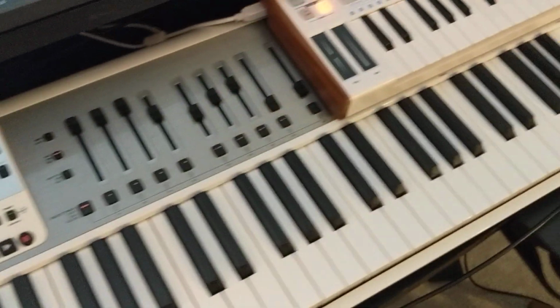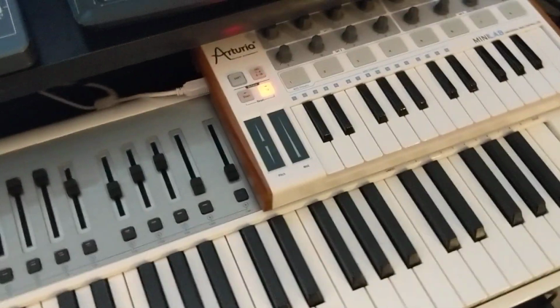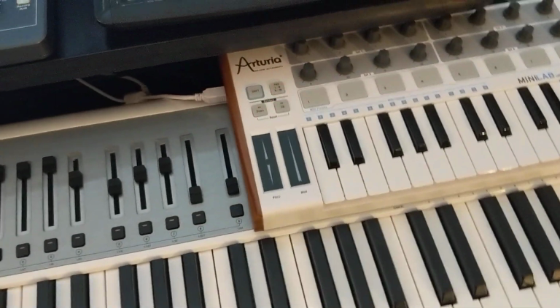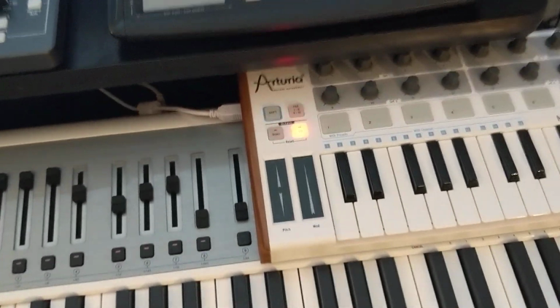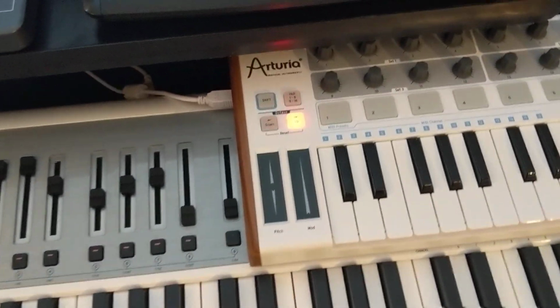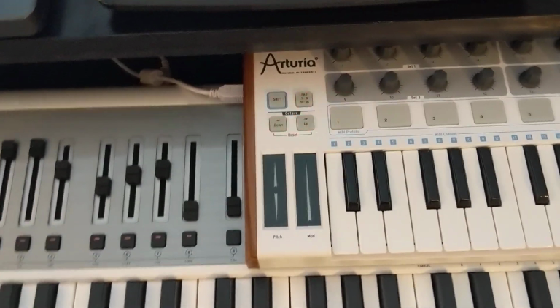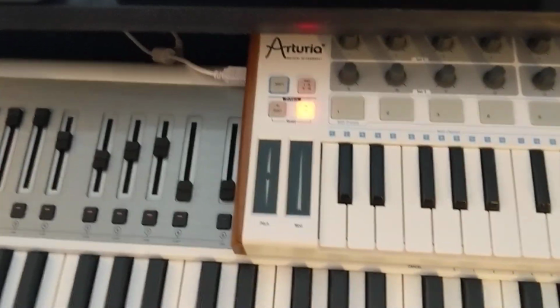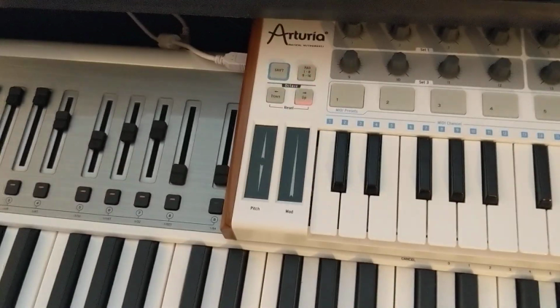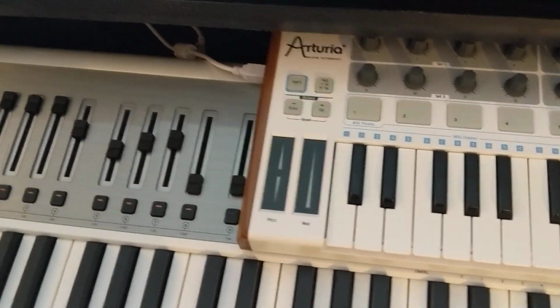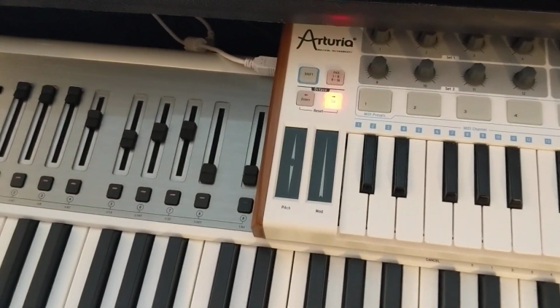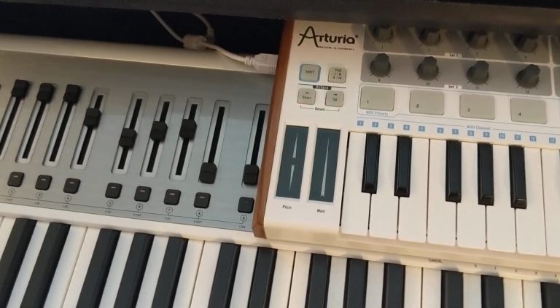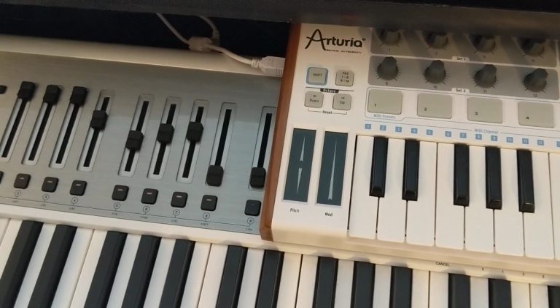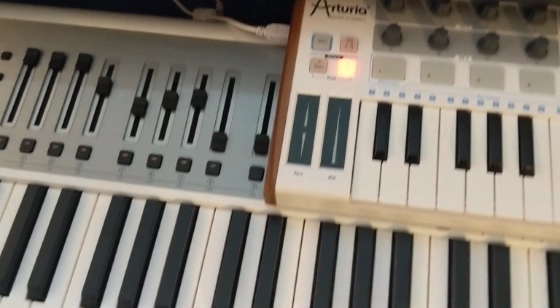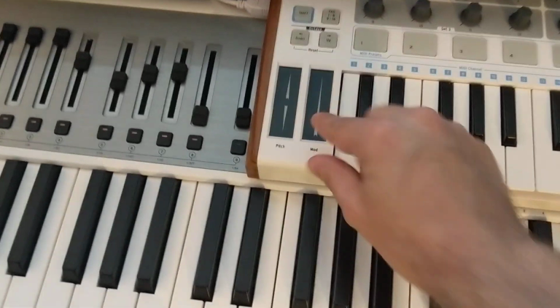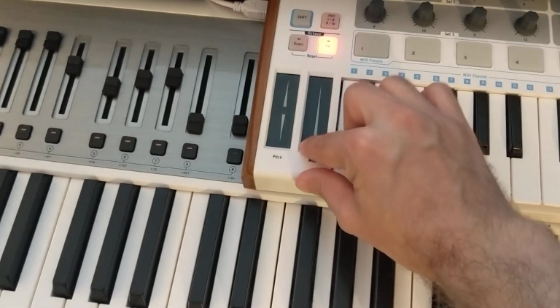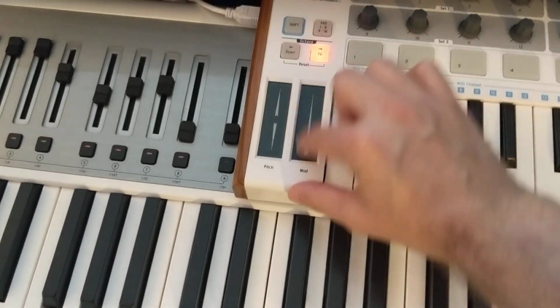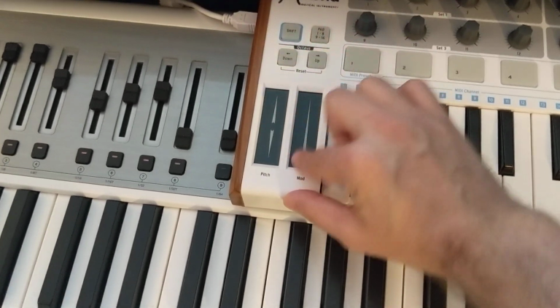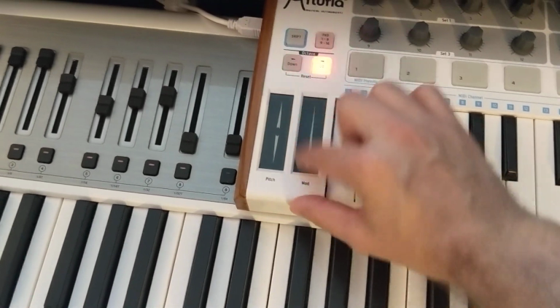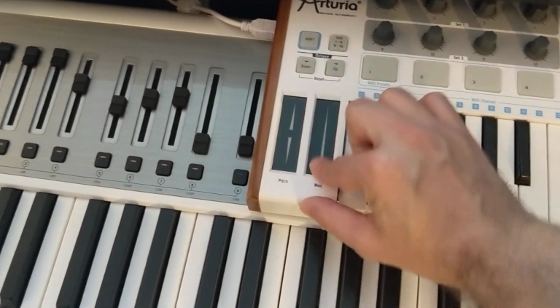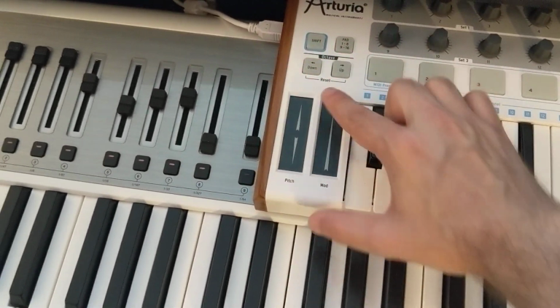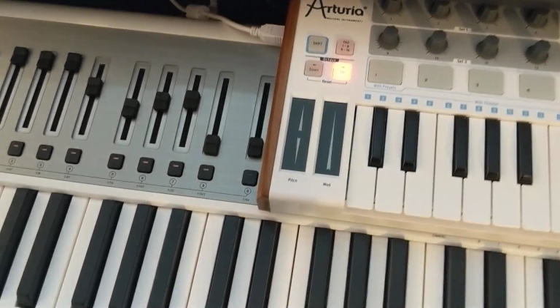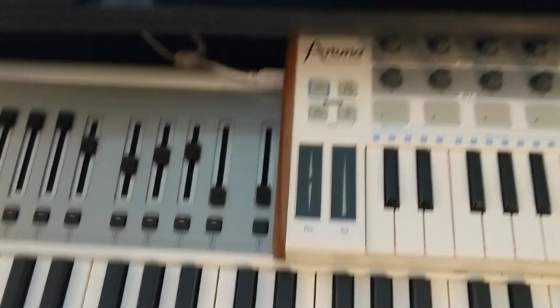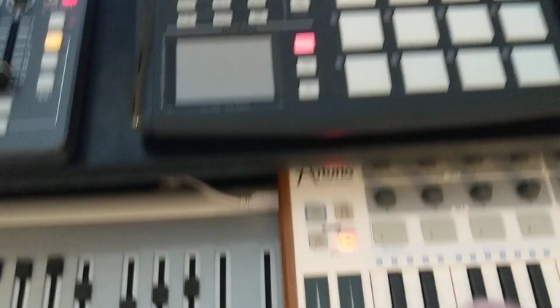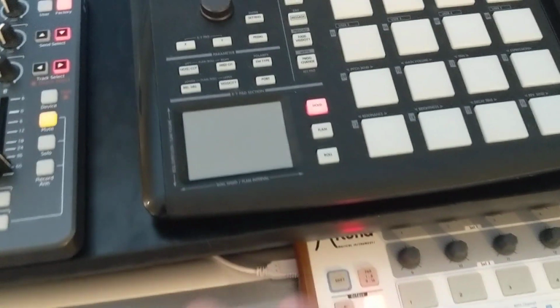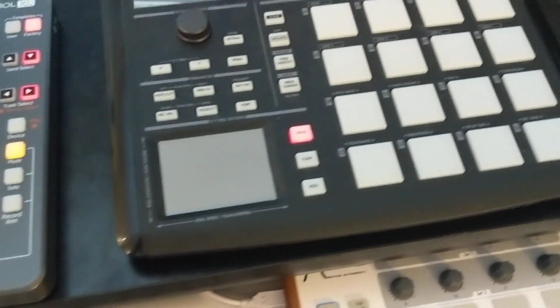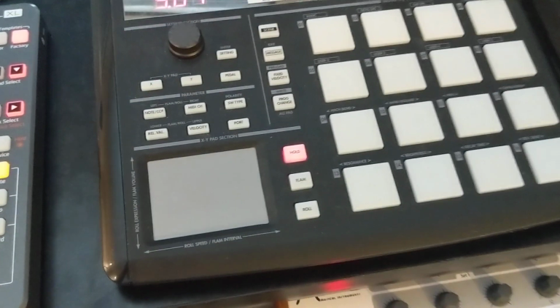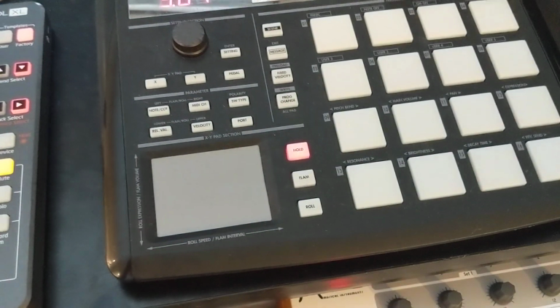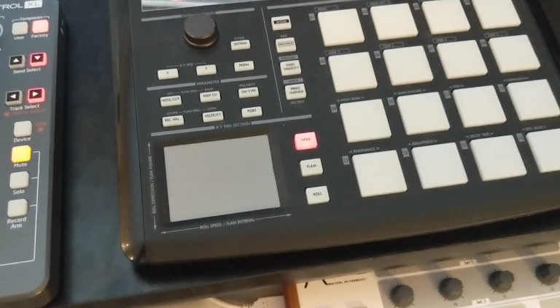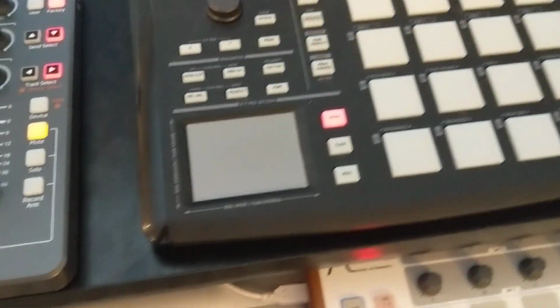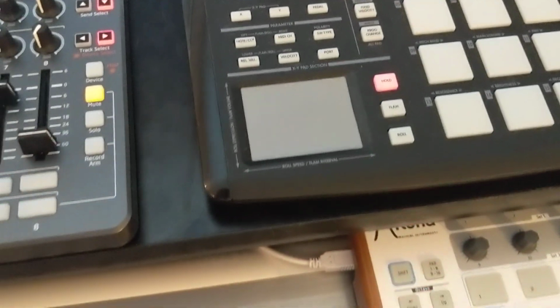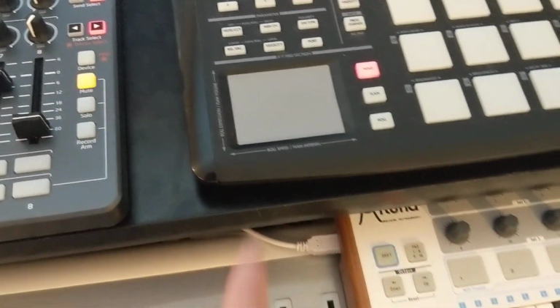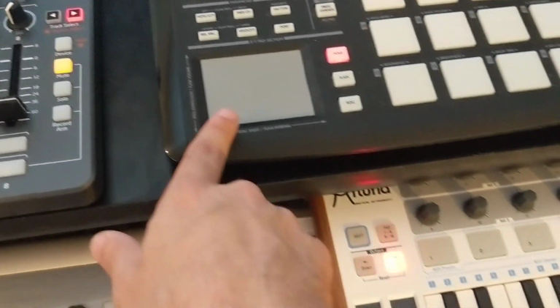Now sometimes I find that a shorter touchpad feels more natural to me as a guitarist. But you can also use an XY touchpad like this one.